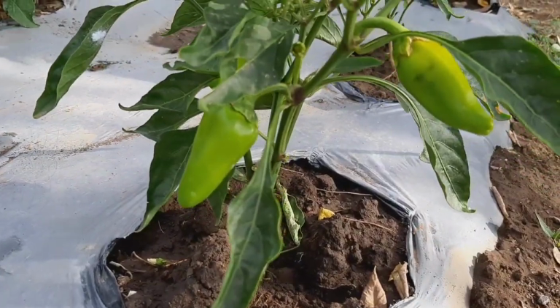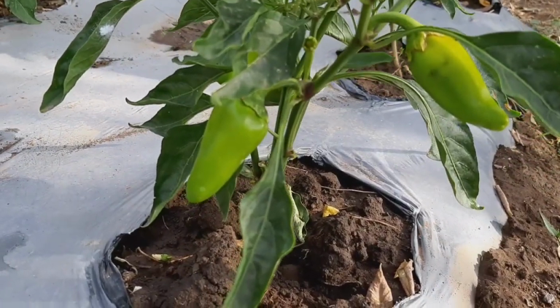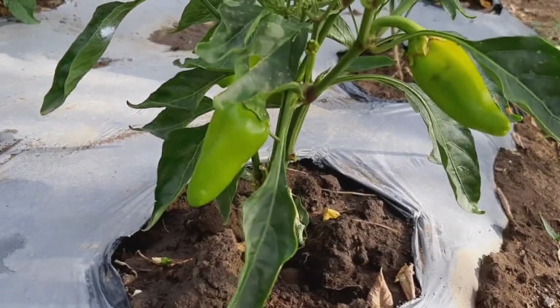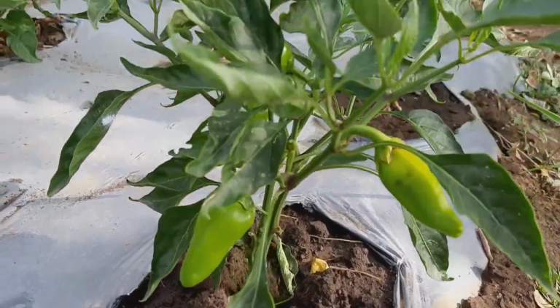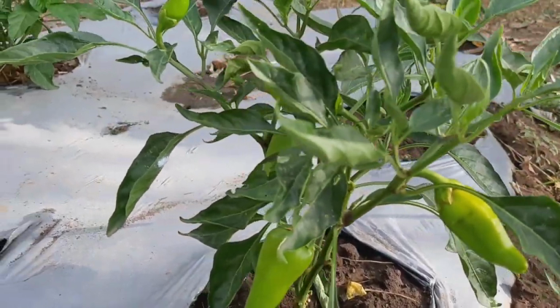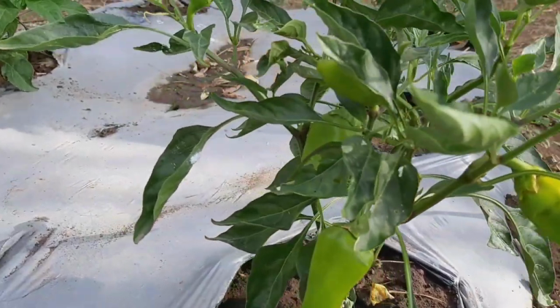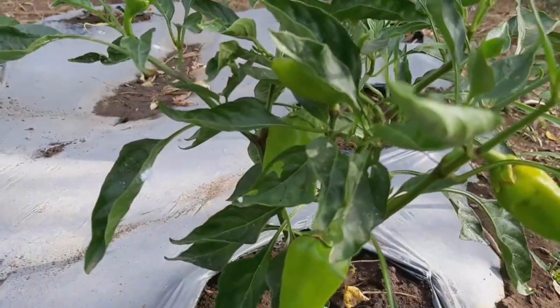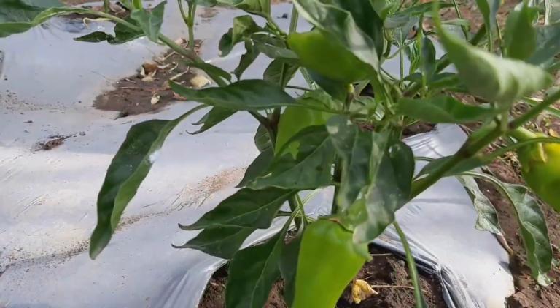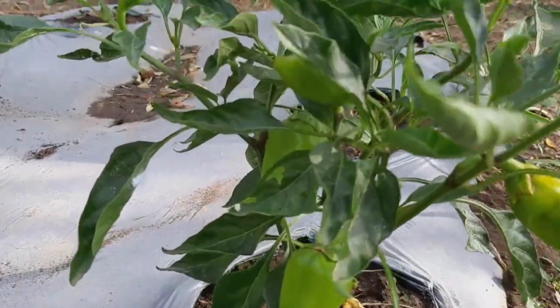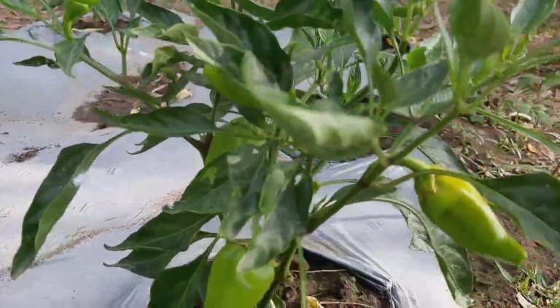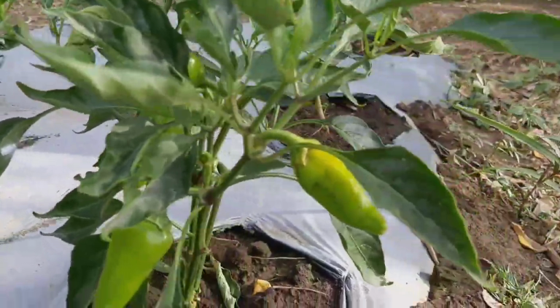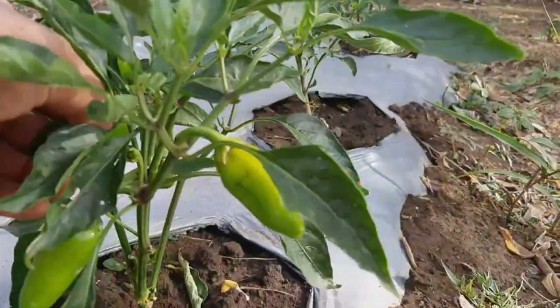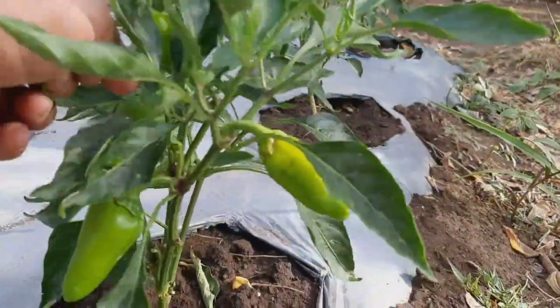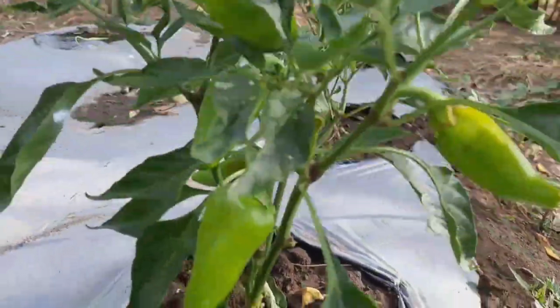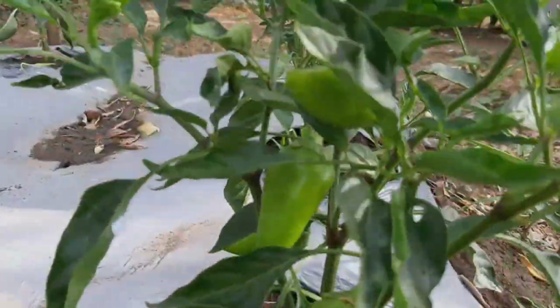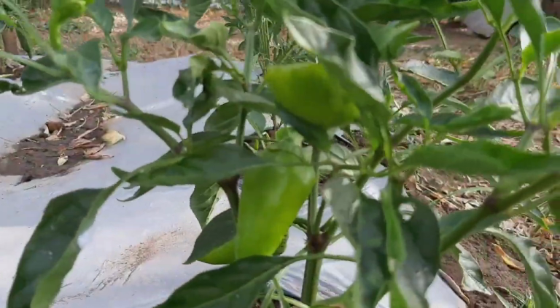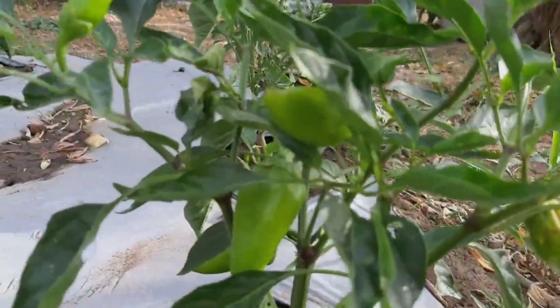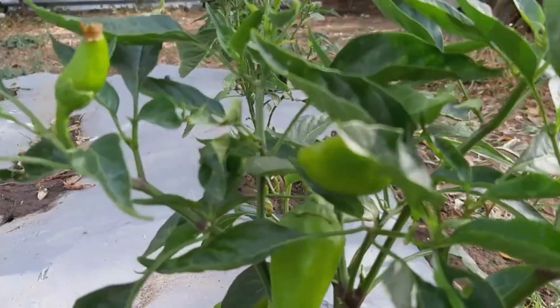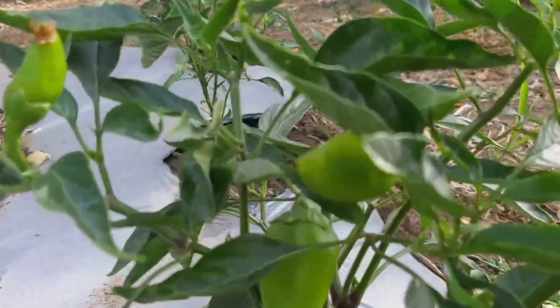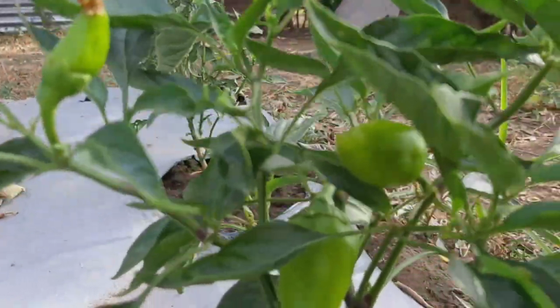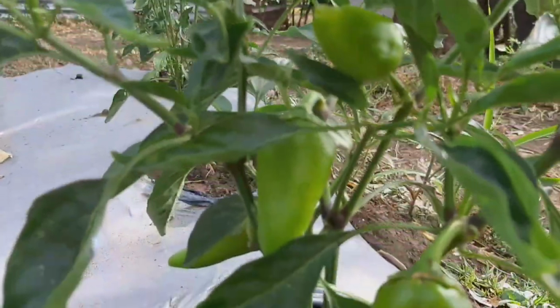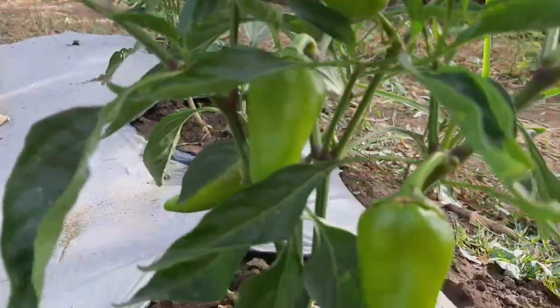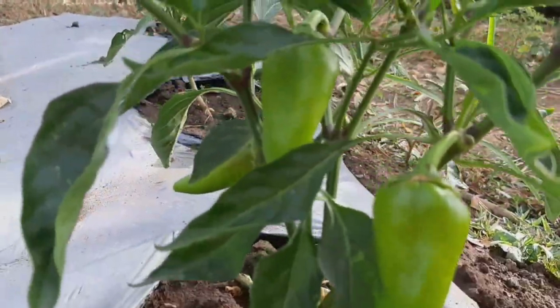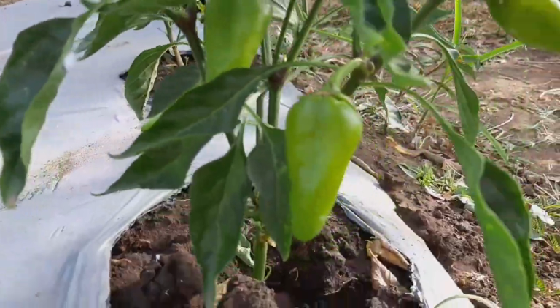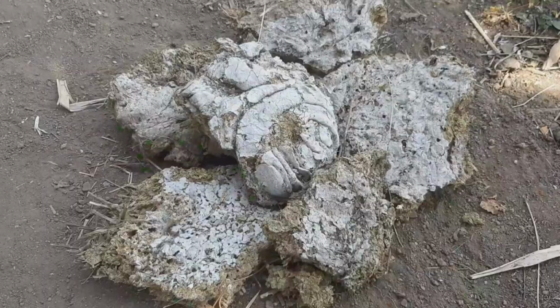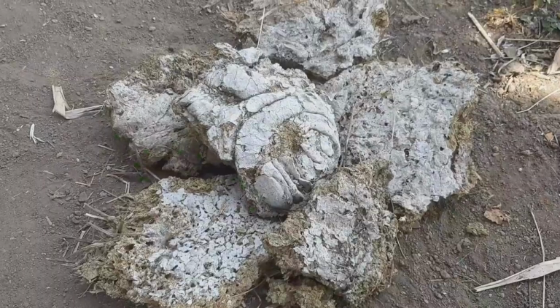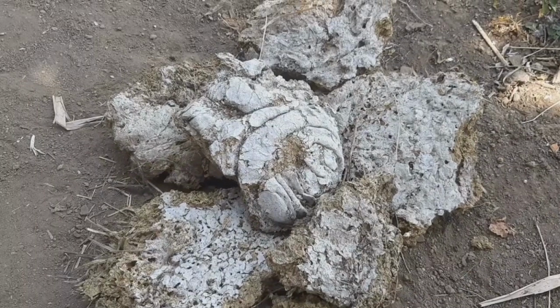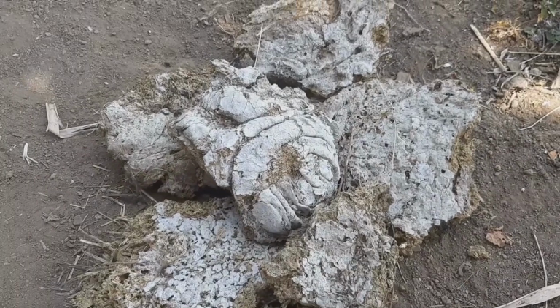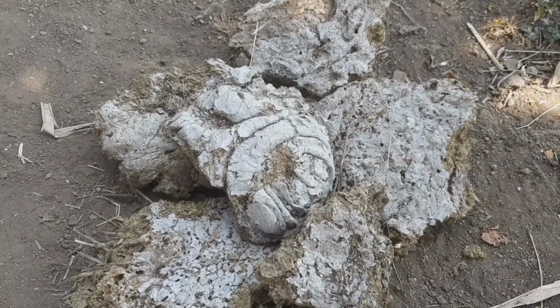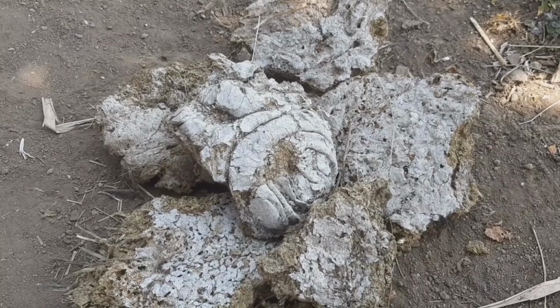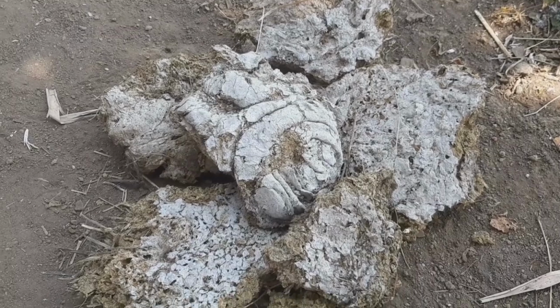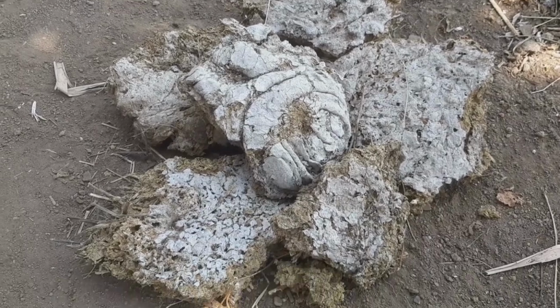This plant grew without using any synthetic fertilizer. What I did is I used only the cow manure organic fertilizer.